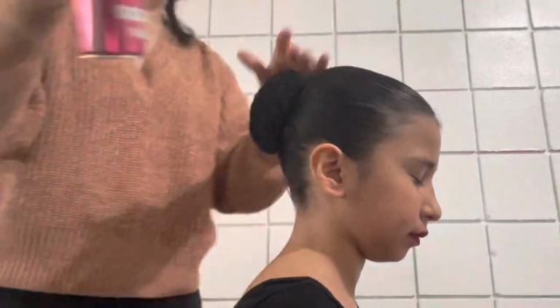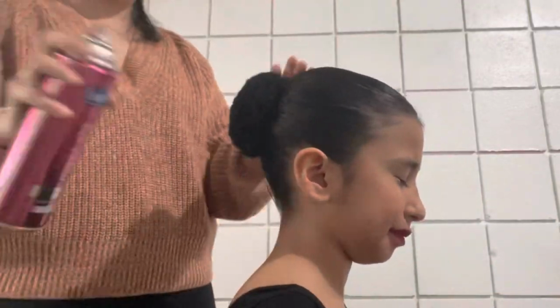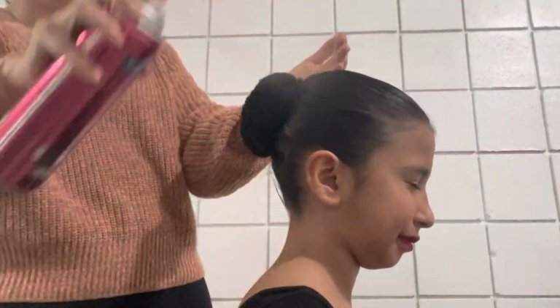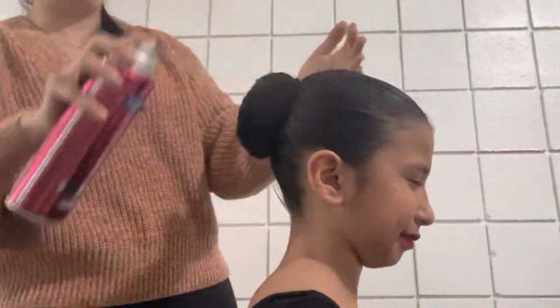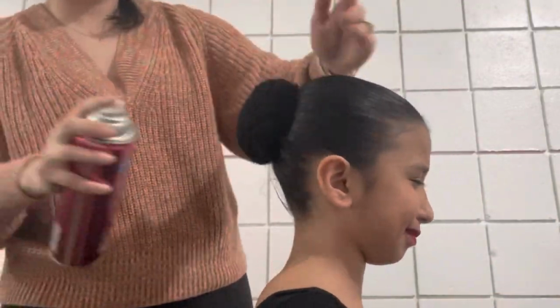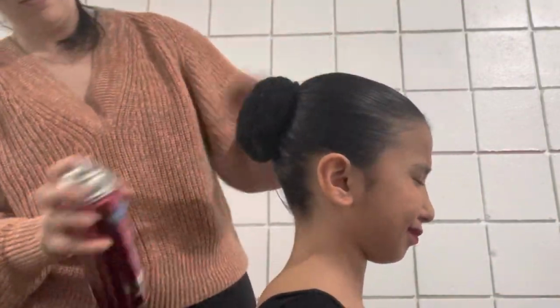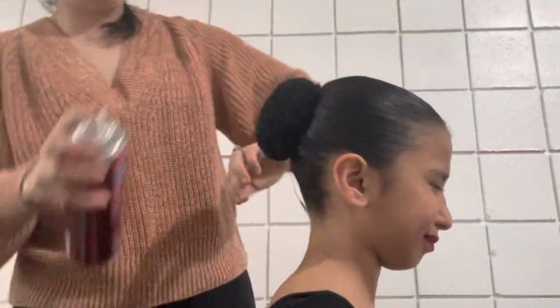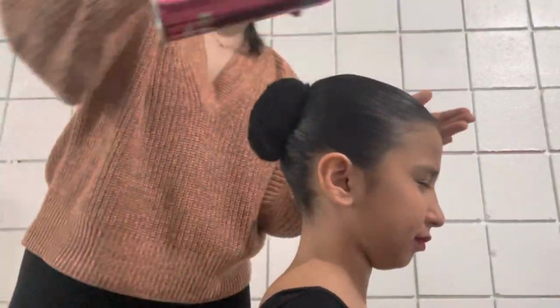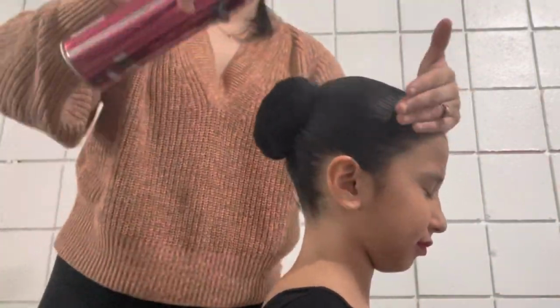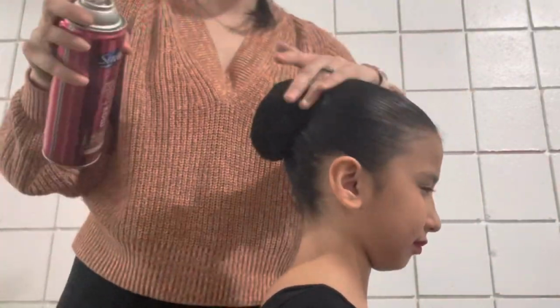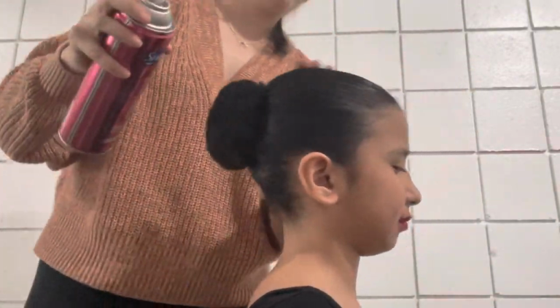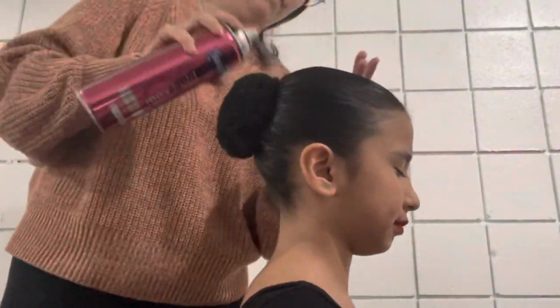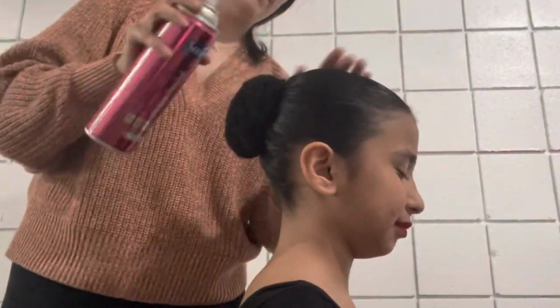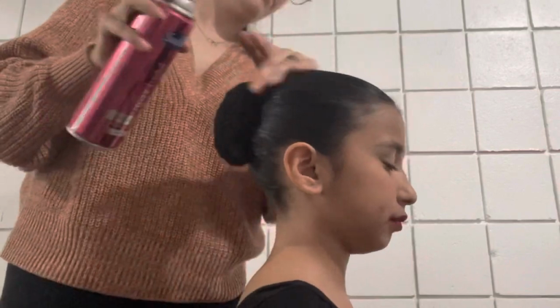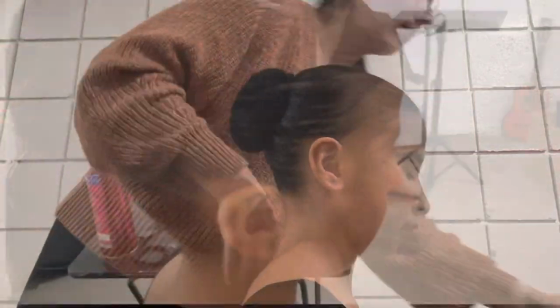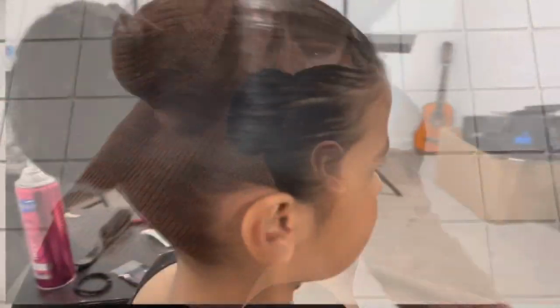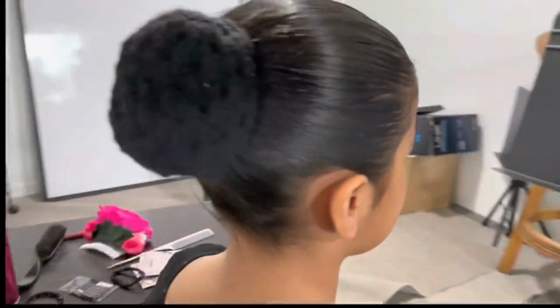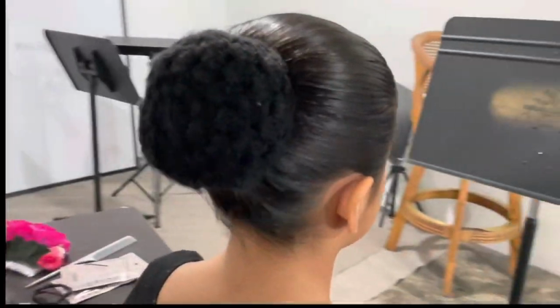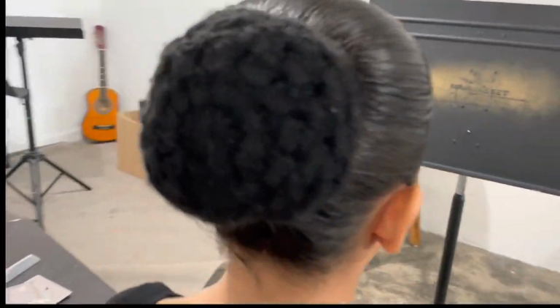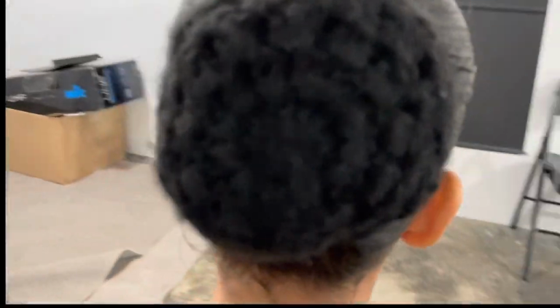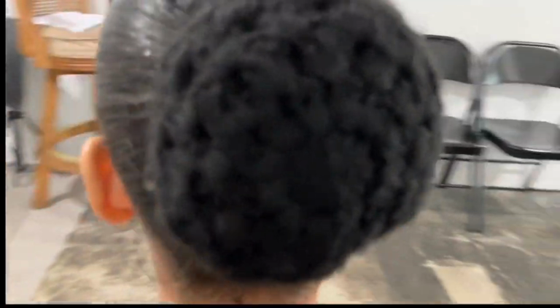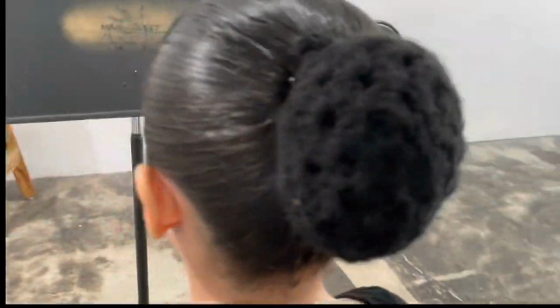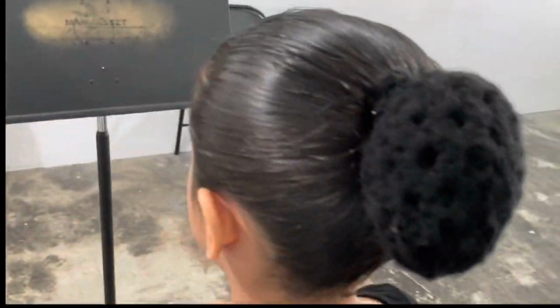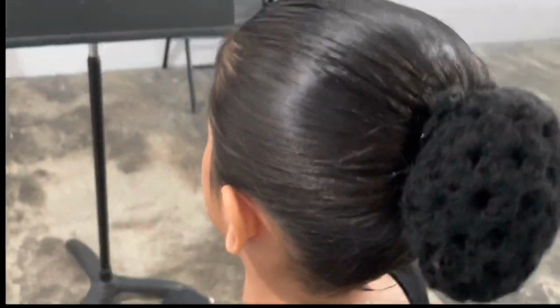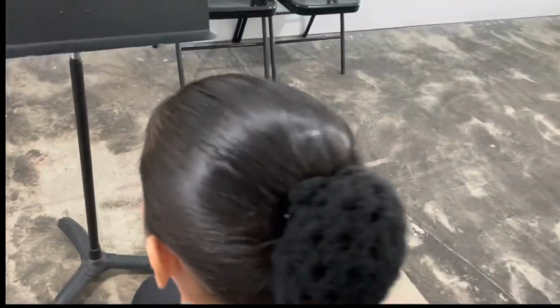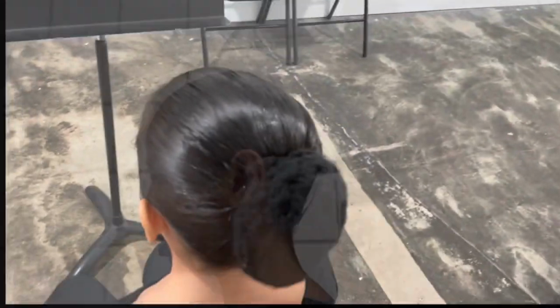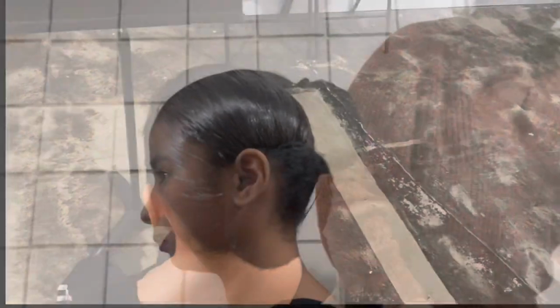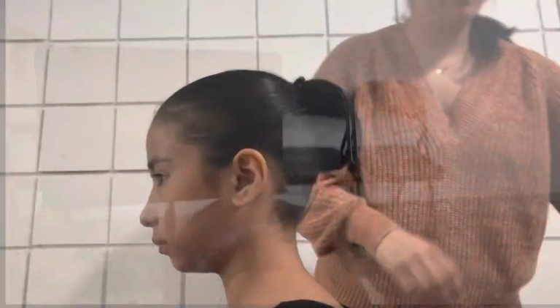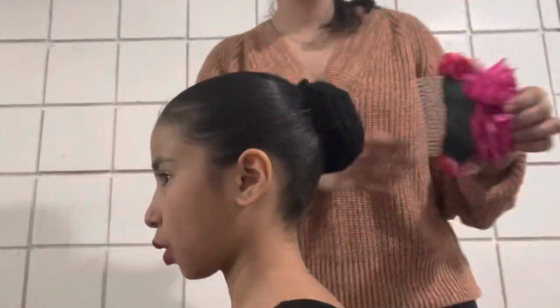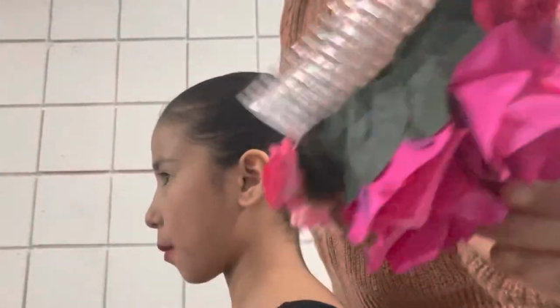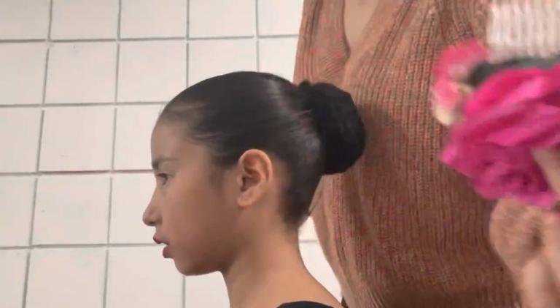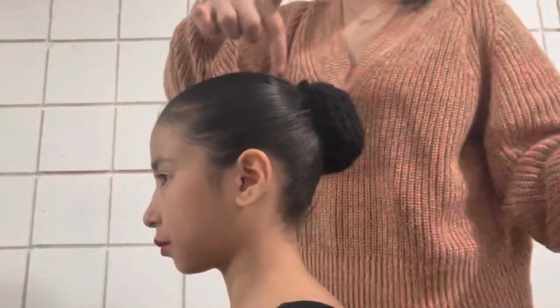All righty, we're almost done. All we have left to do is add more hairspray, make sure that it's slick, everything's nice and neat. And you might want to shake your head to make sure that it passes the shake test.